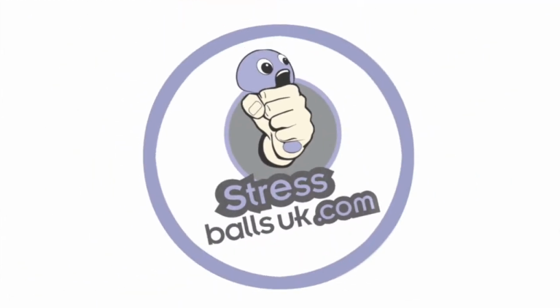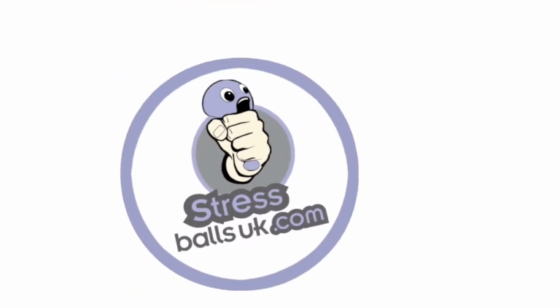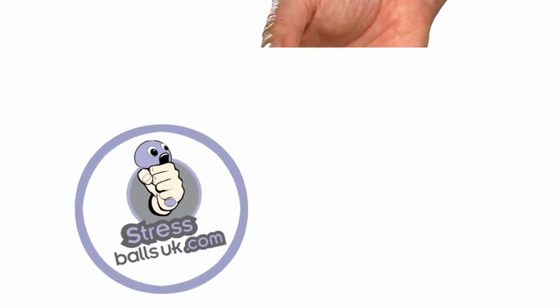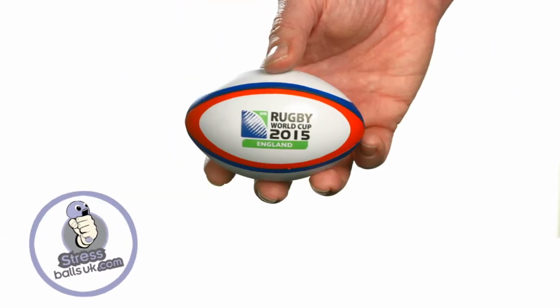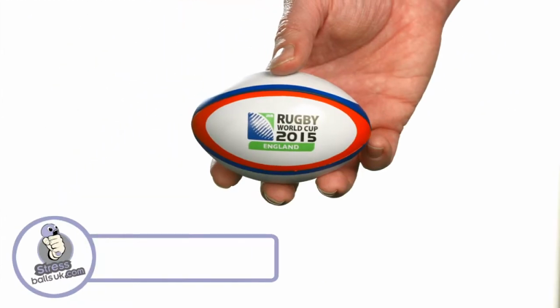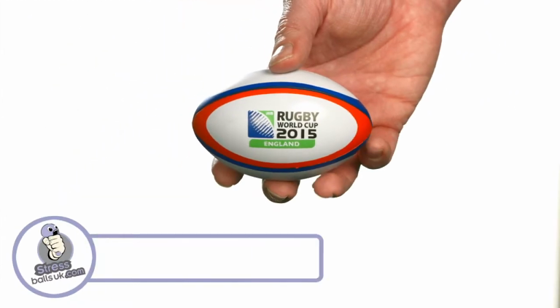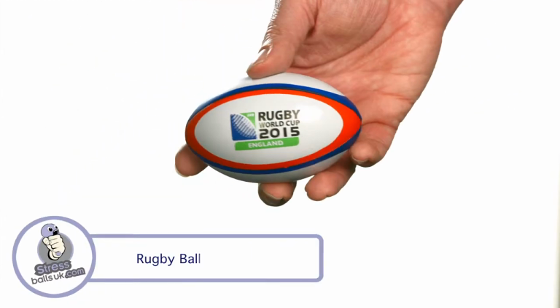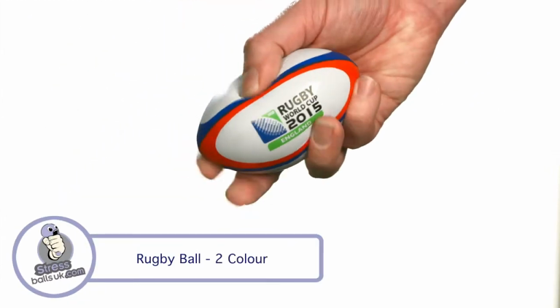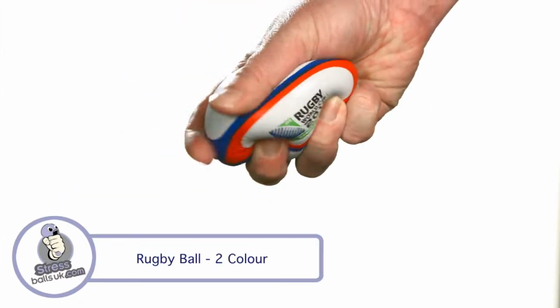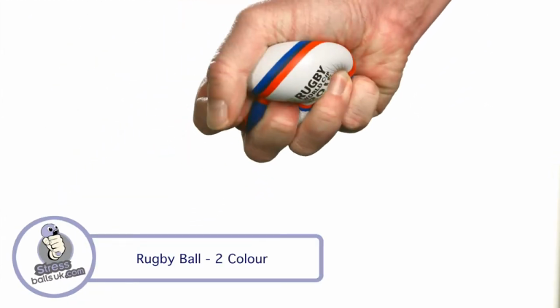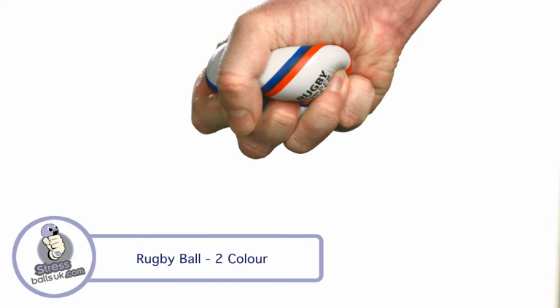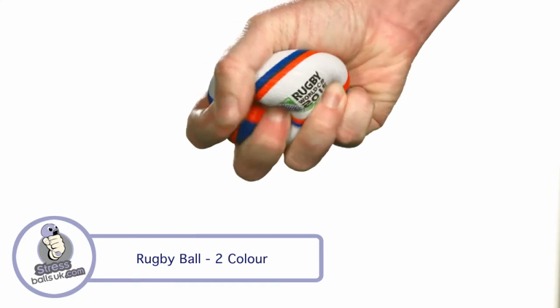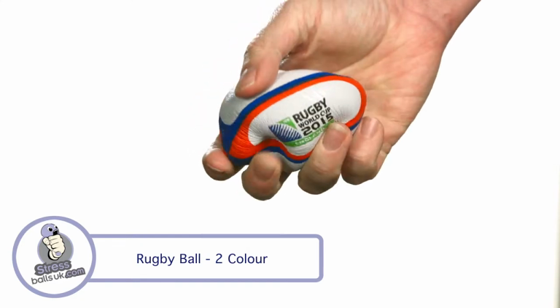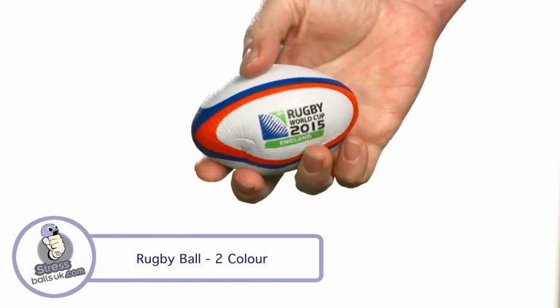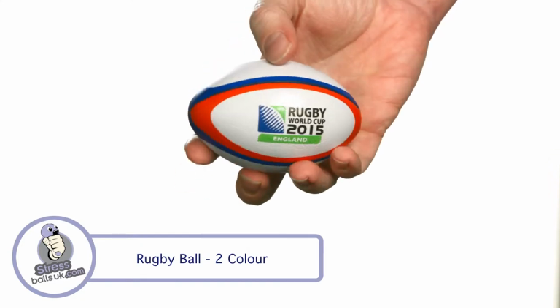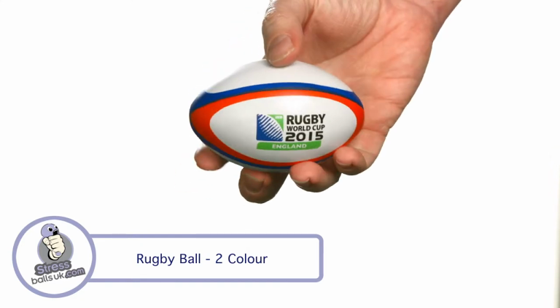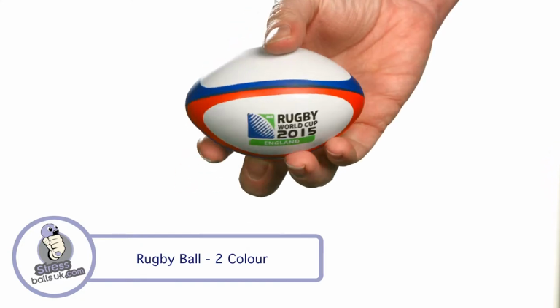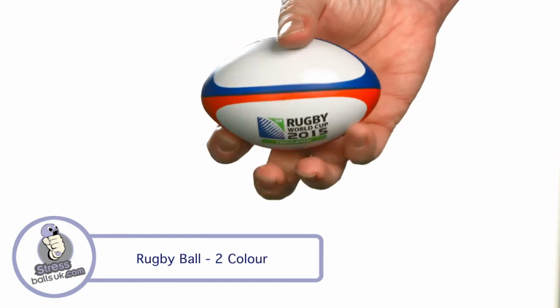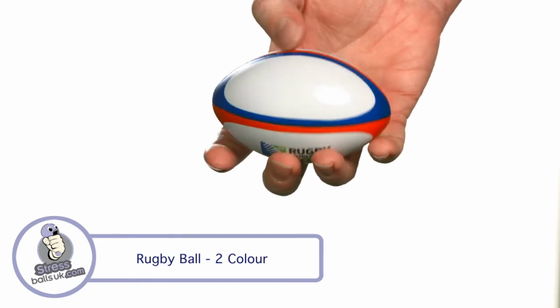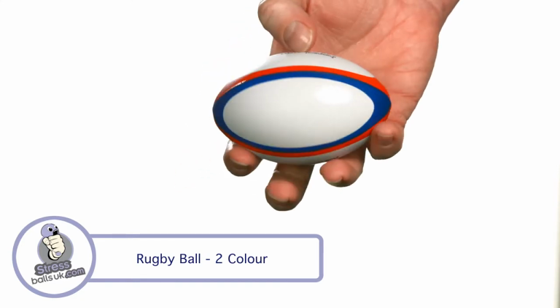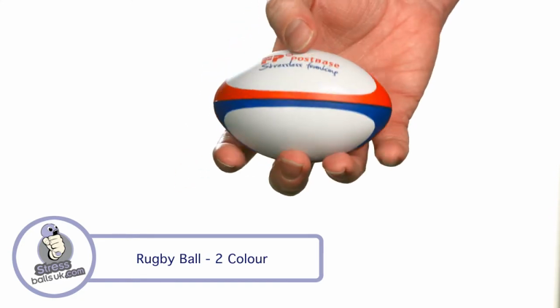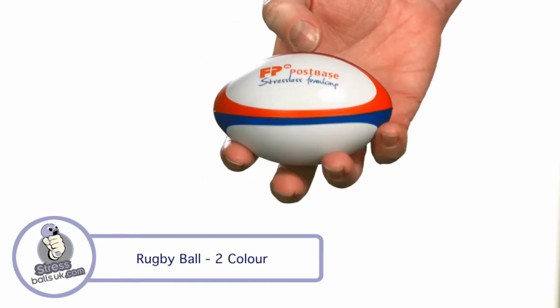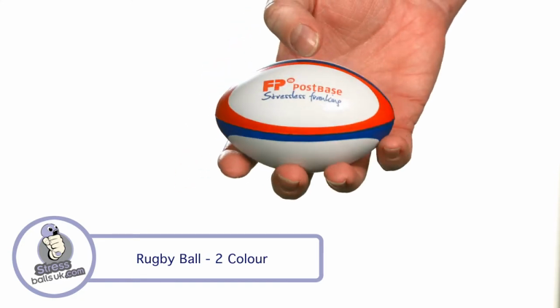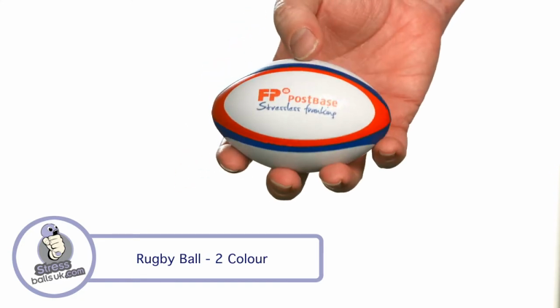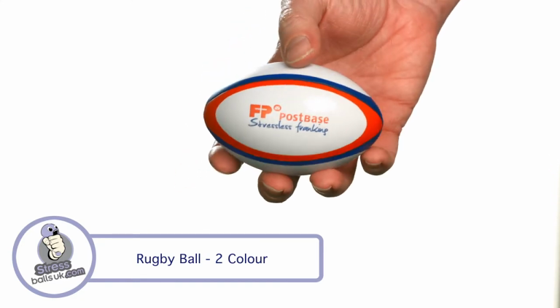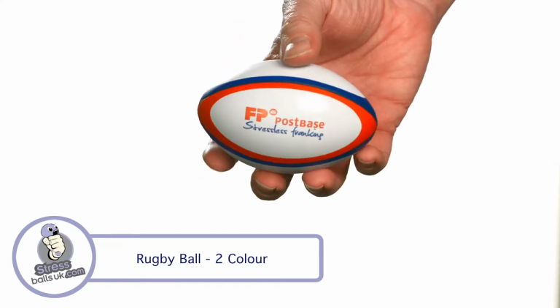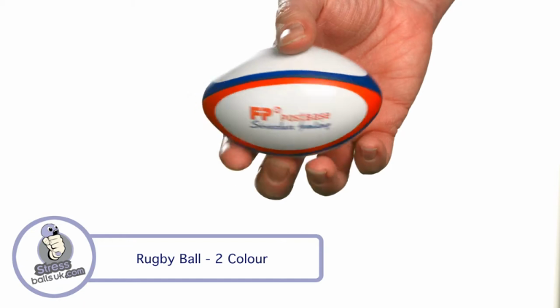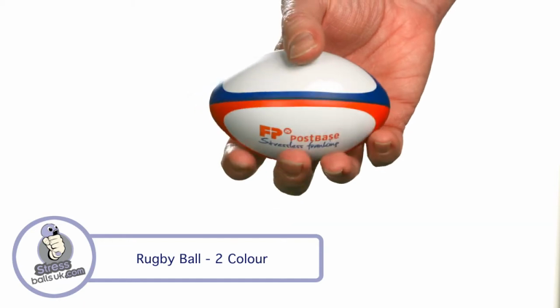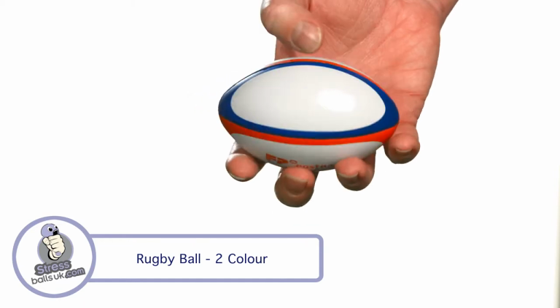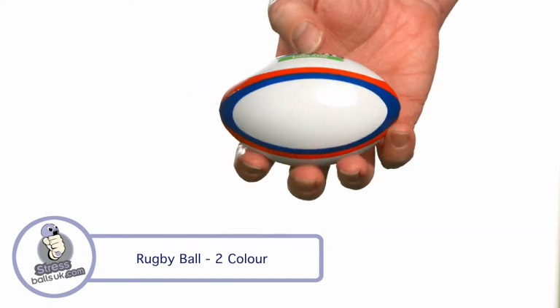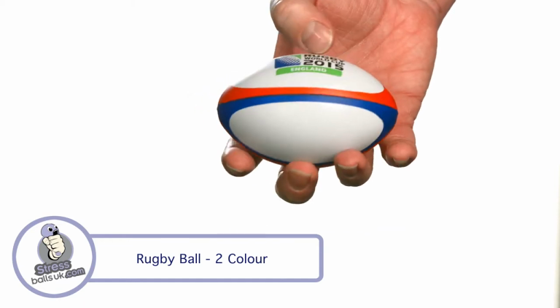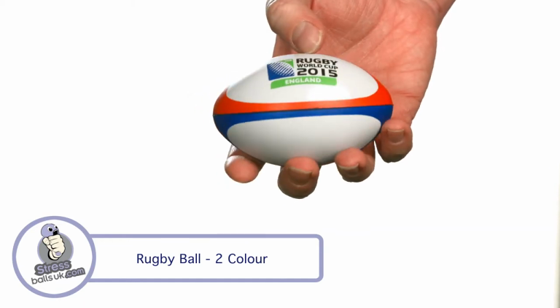This is the Rugby Ball 2 Colour Stress Ball from StressBallsUK.com. Make sure your next marketing campaign tries really hard with this great piece of stress sports equipment.